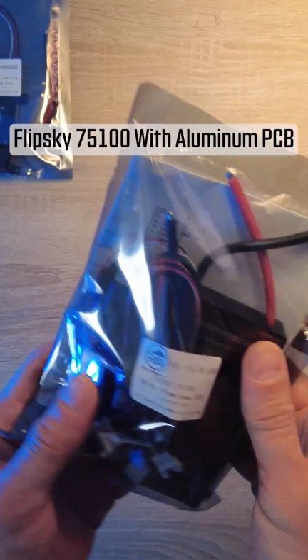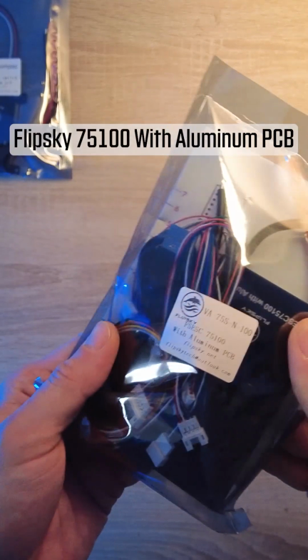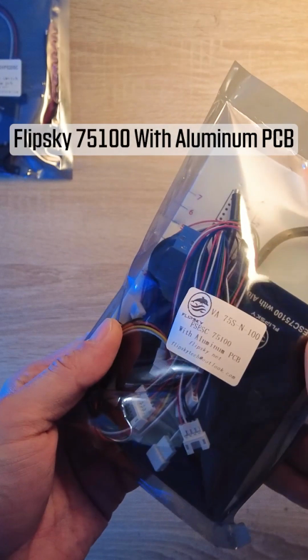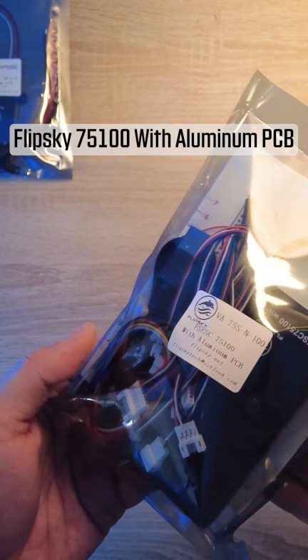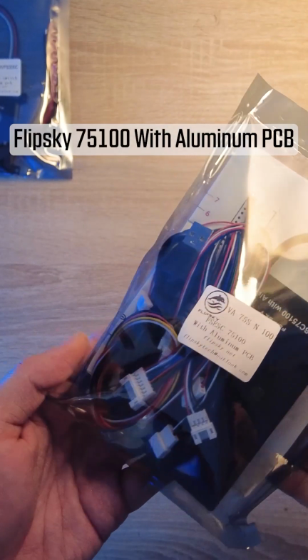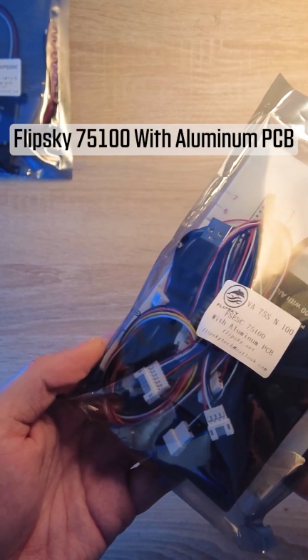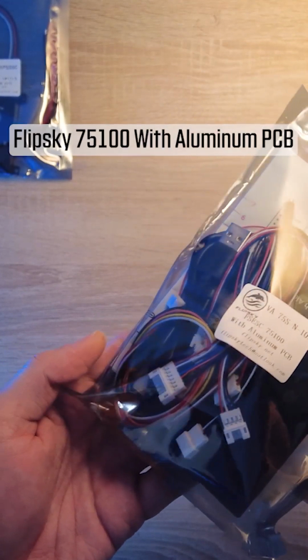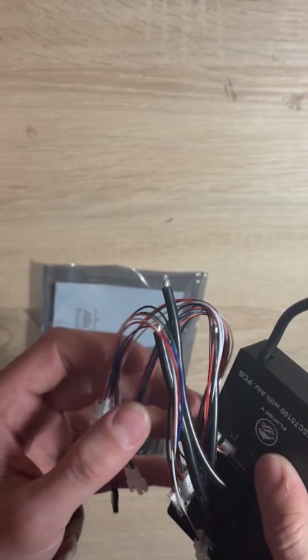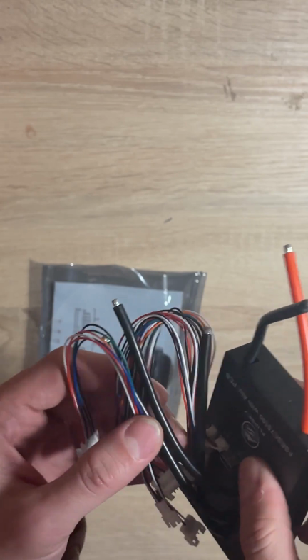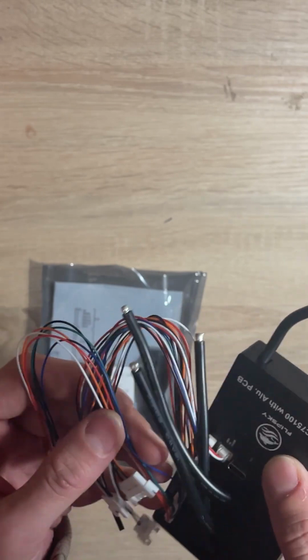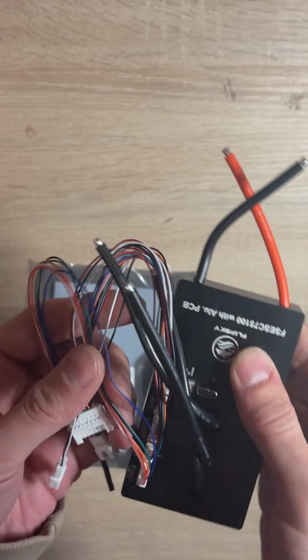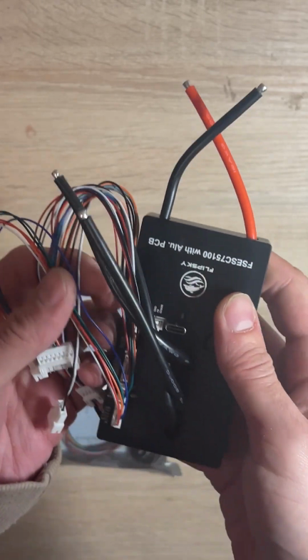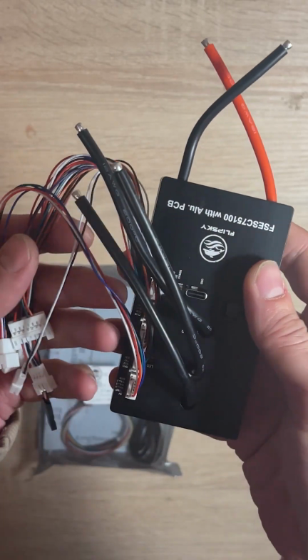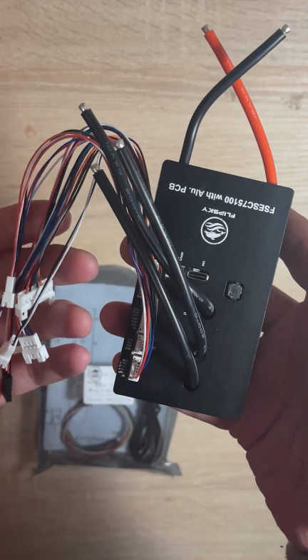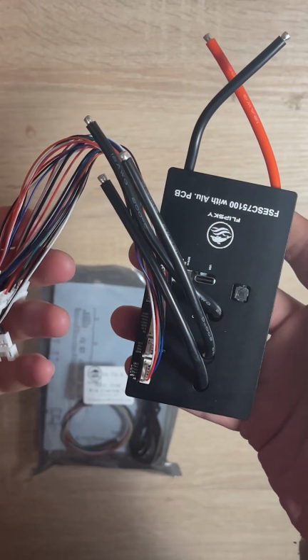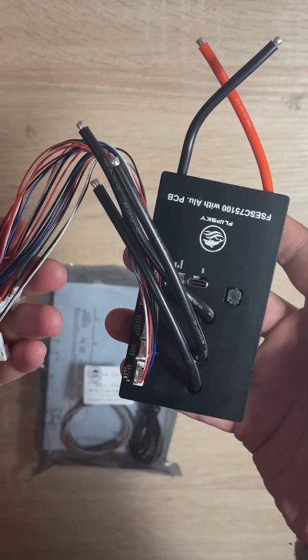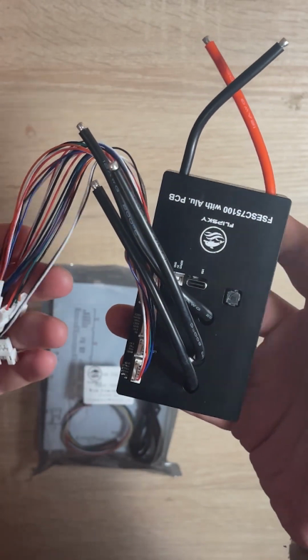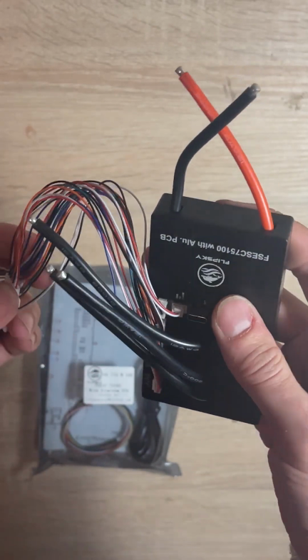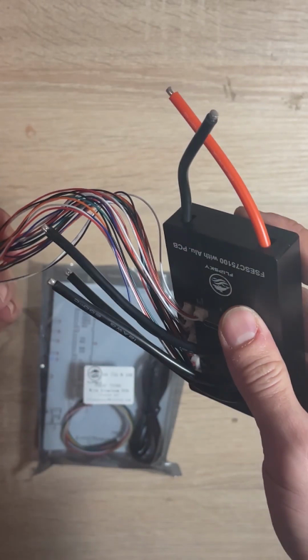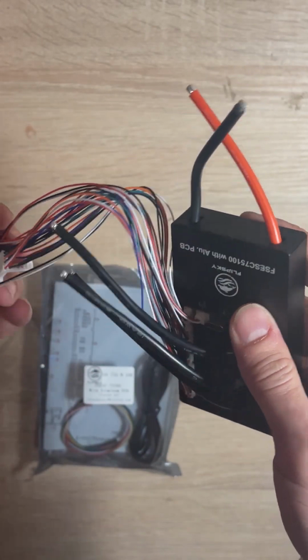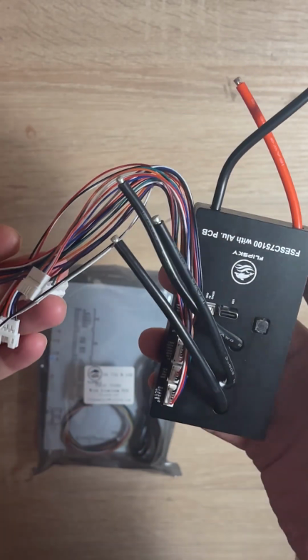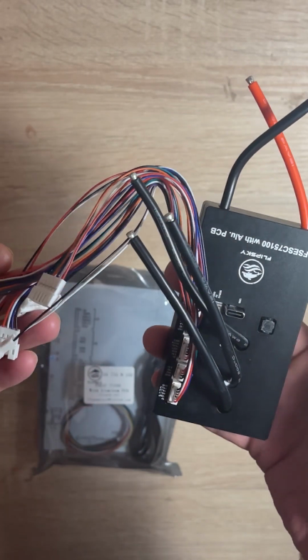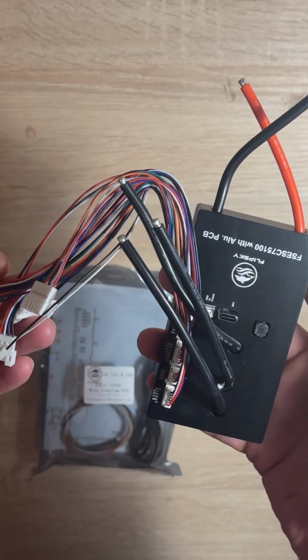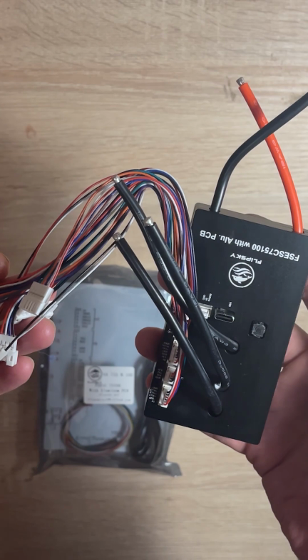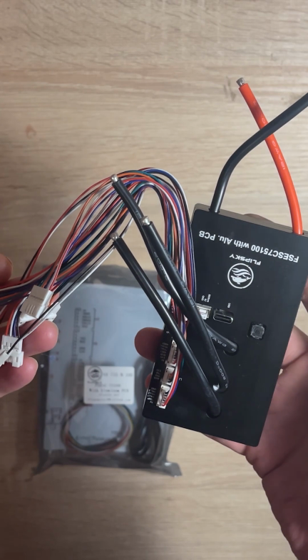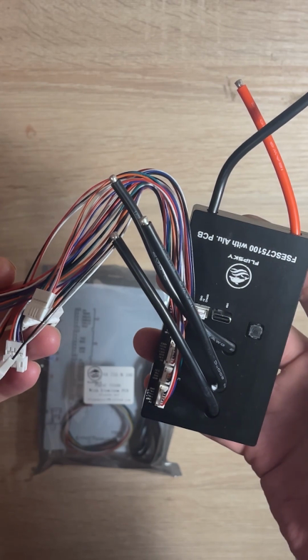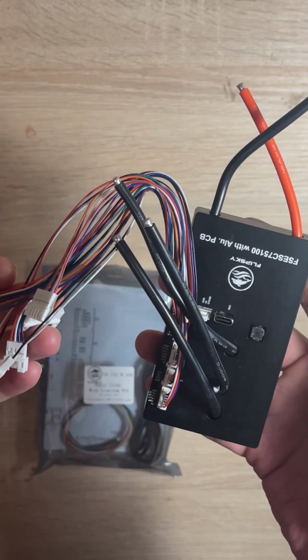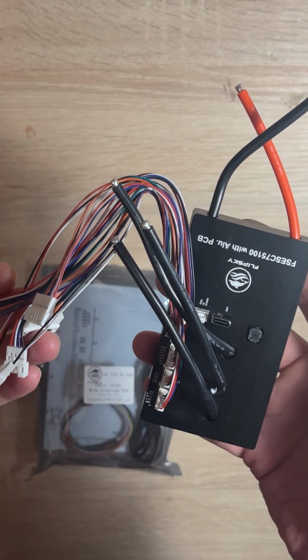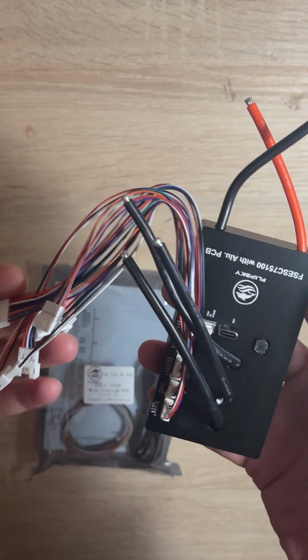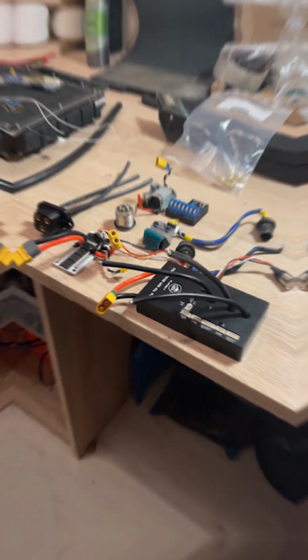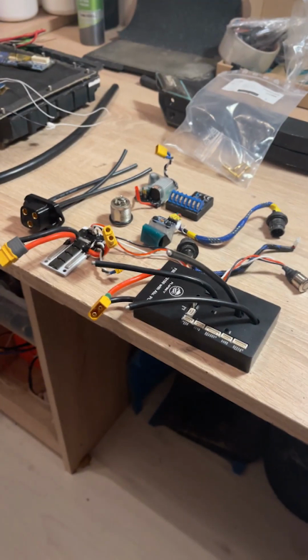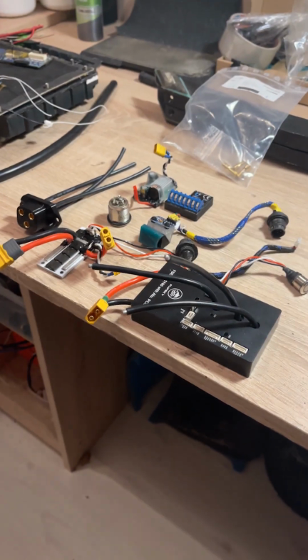The VESC itself is a FlipSky 75100 slim aluminum edition and the cables are included with the VESC. However, we'll need to modify them to fit the XR connectors.